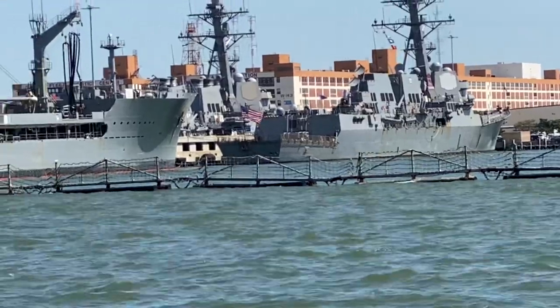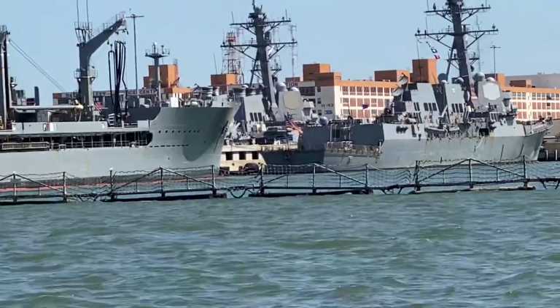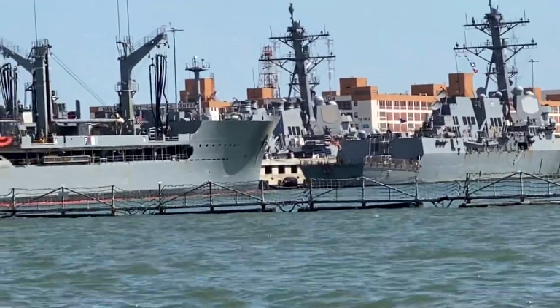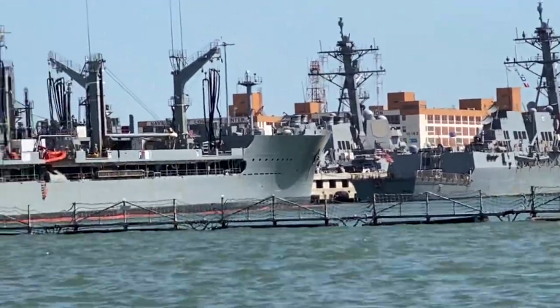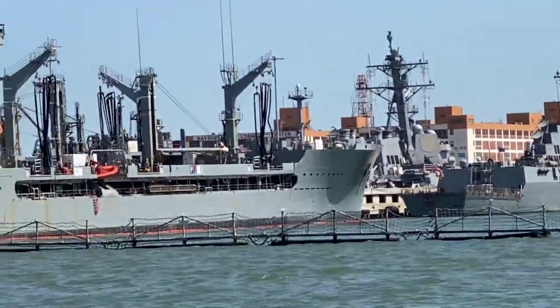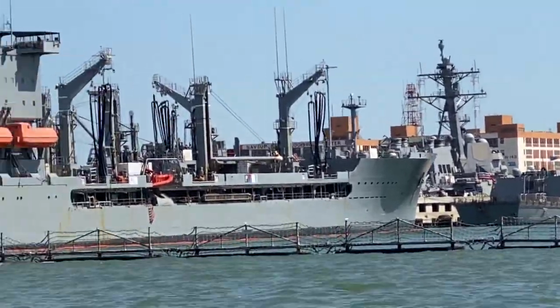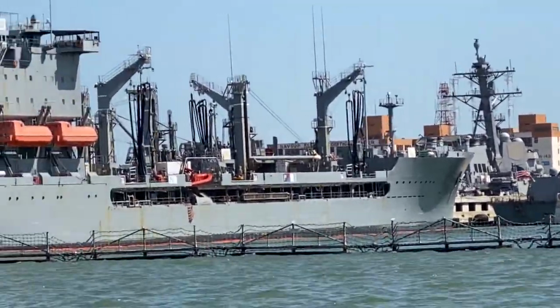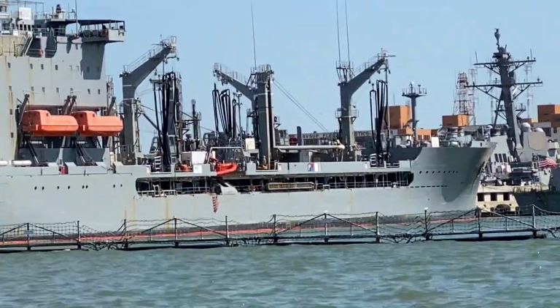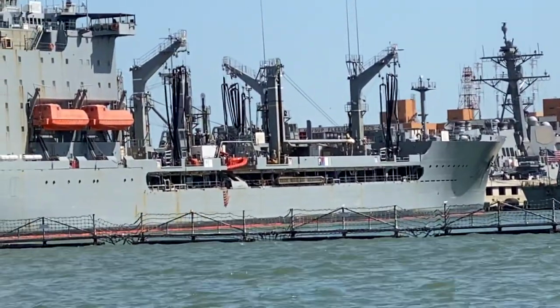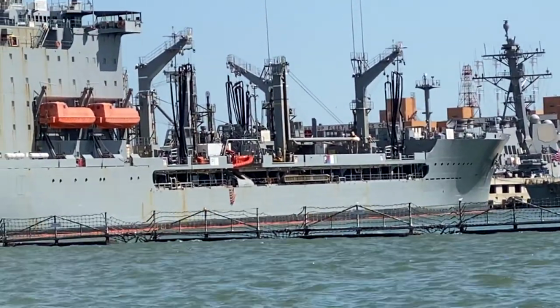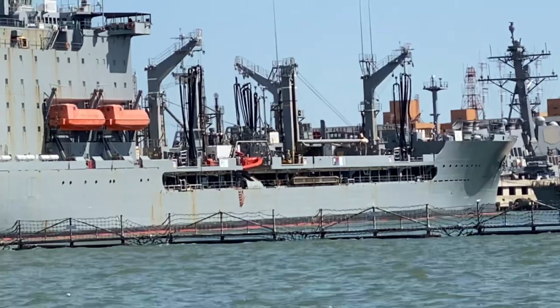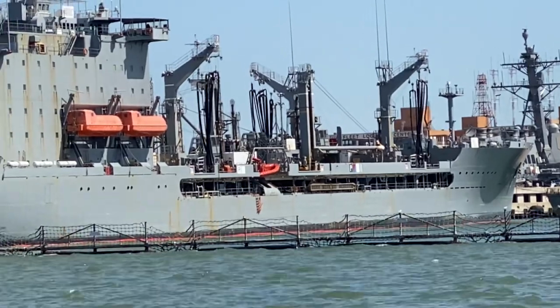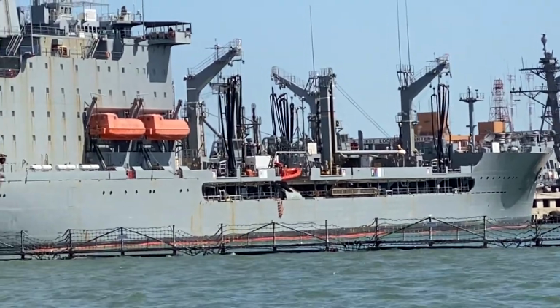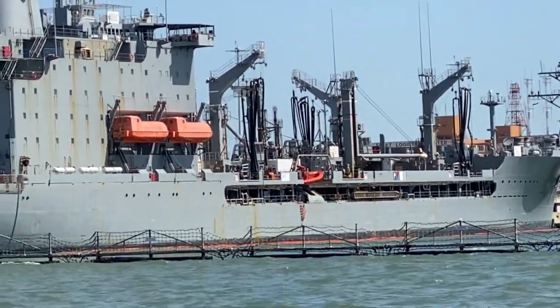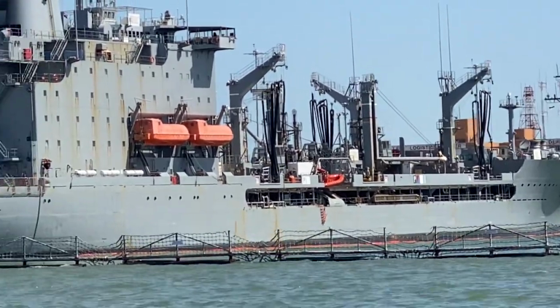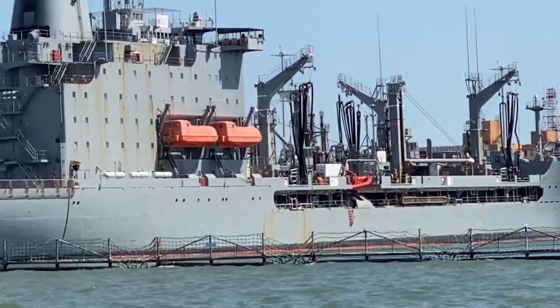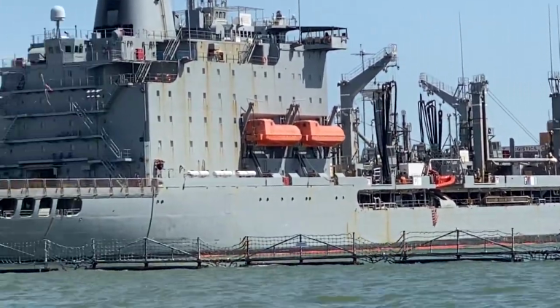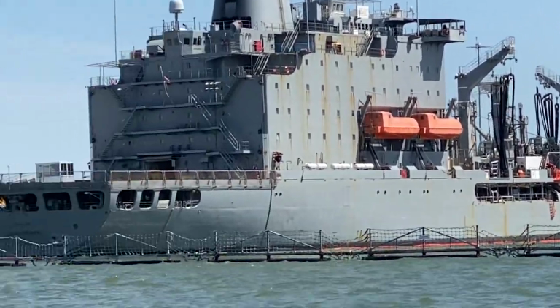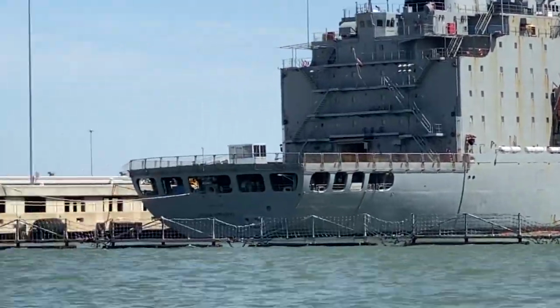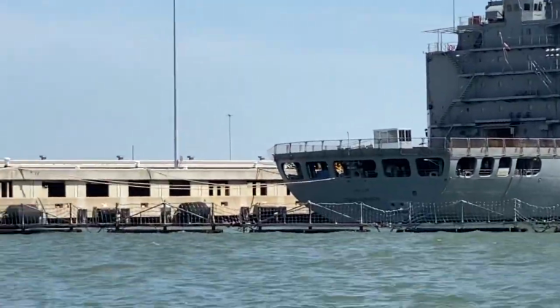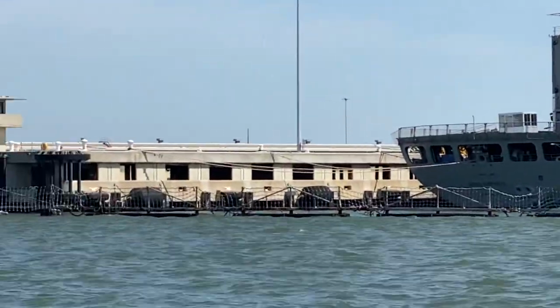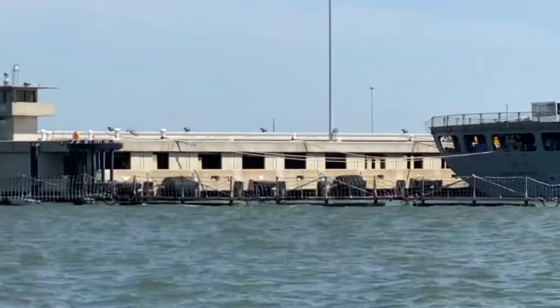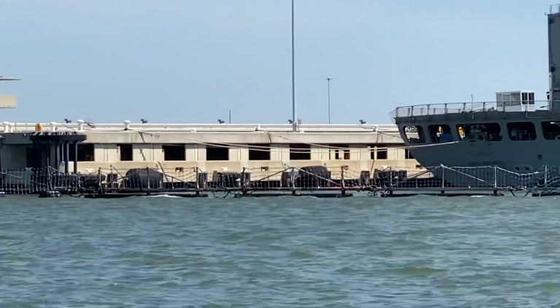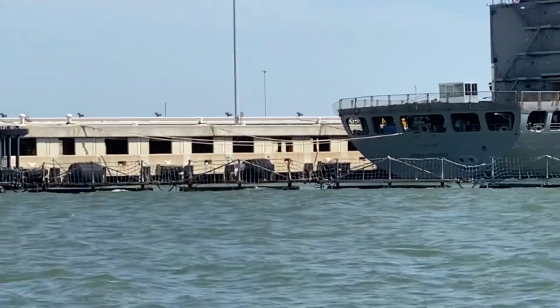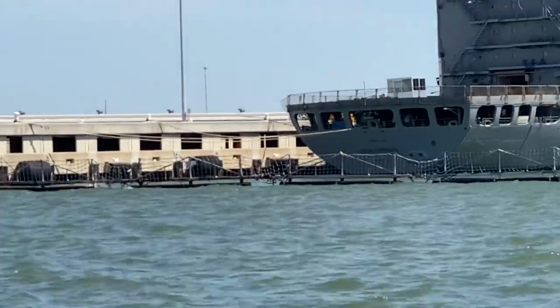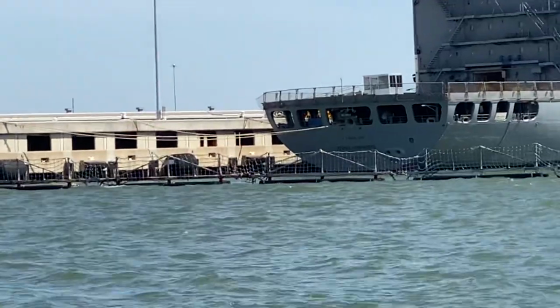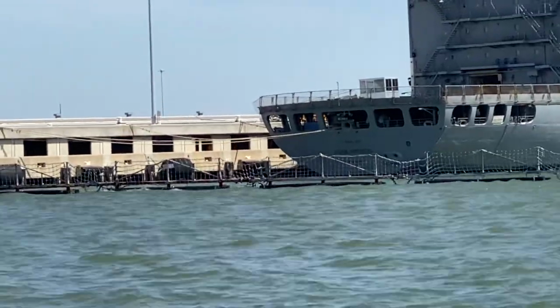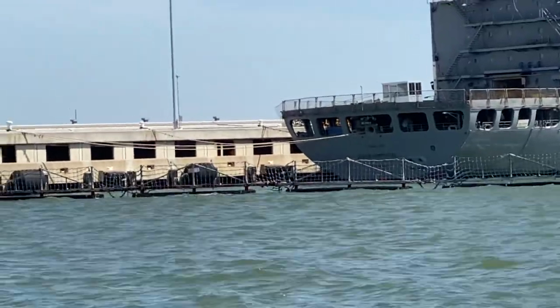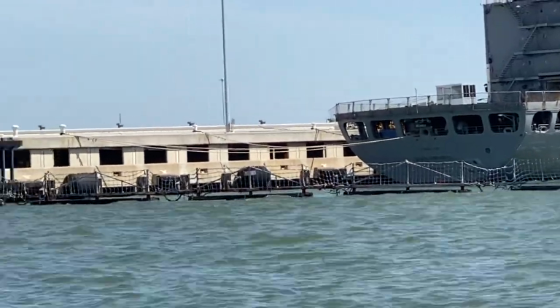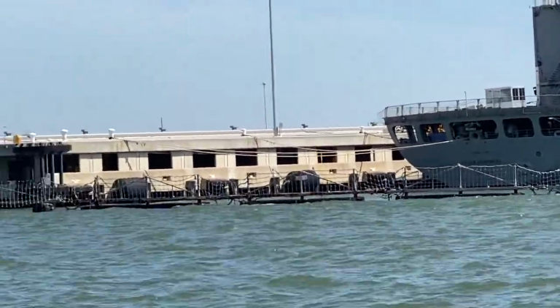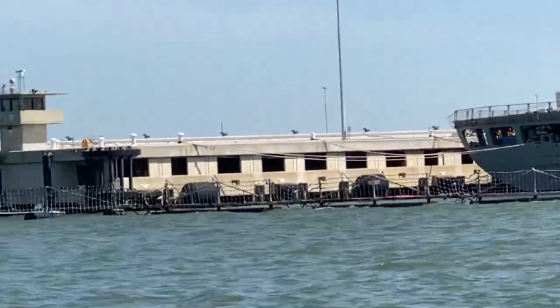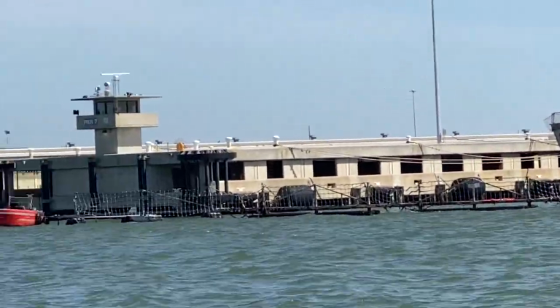The newer Arleigh Burkes, like the Truxton, cost the U.S. taxpayer nearly $2 billion per ship, compared to the earlier ships of the class built back in the early 1990s which came in at significantly less. These are very expensive, high-tech U.S. warships.